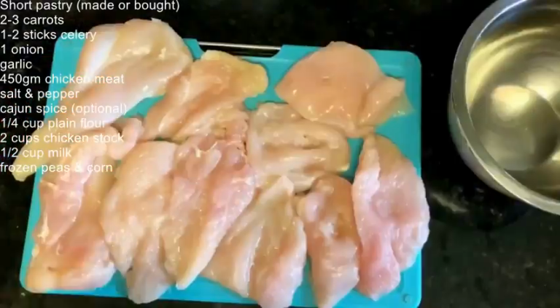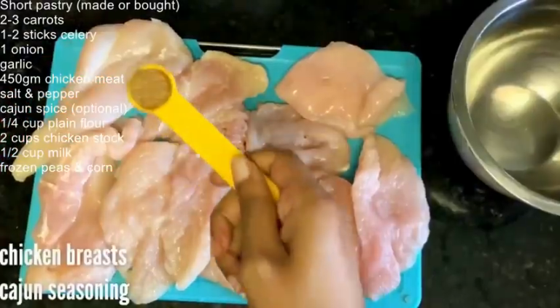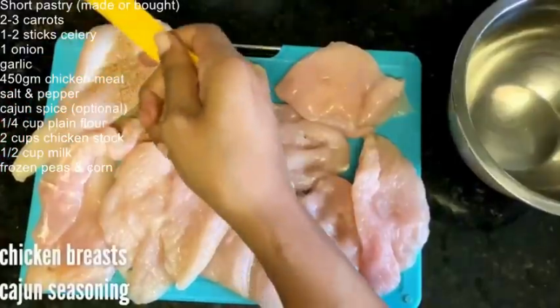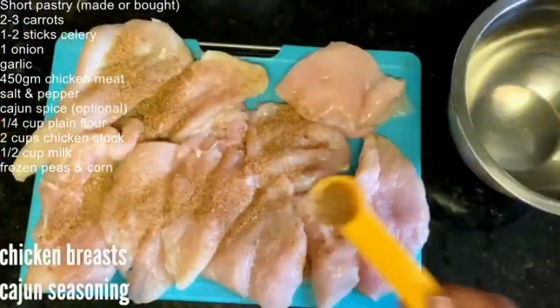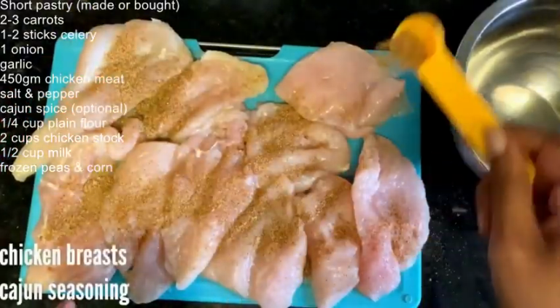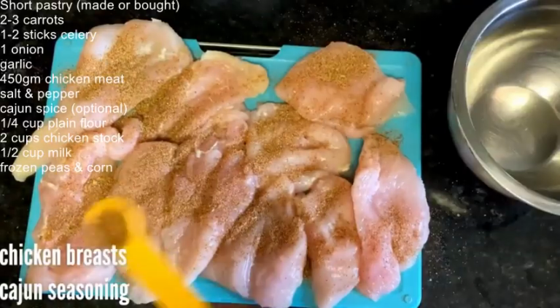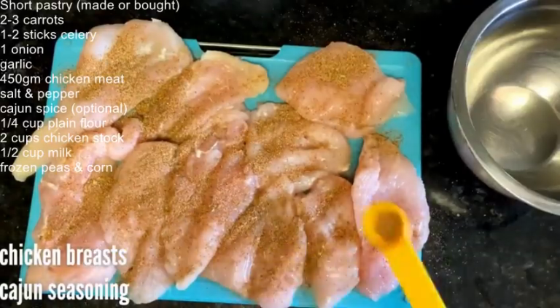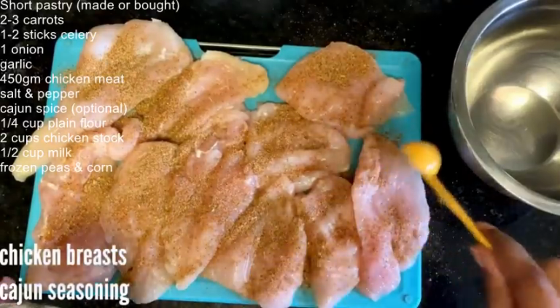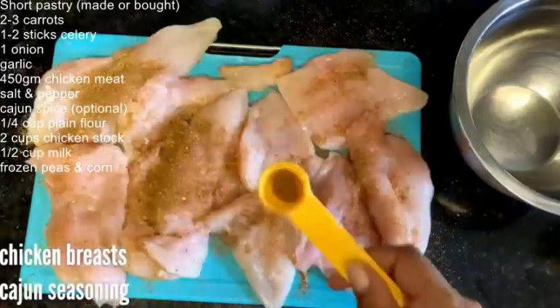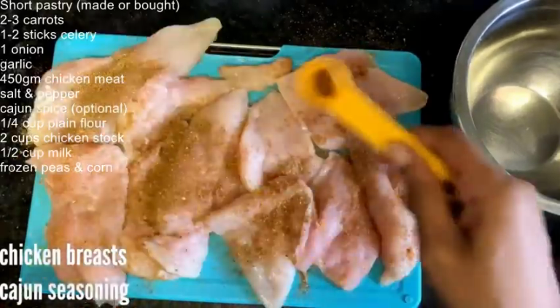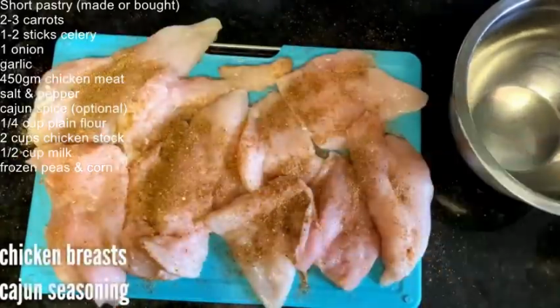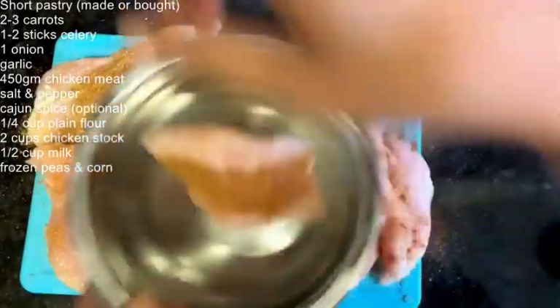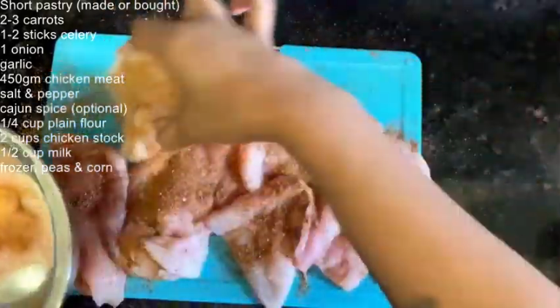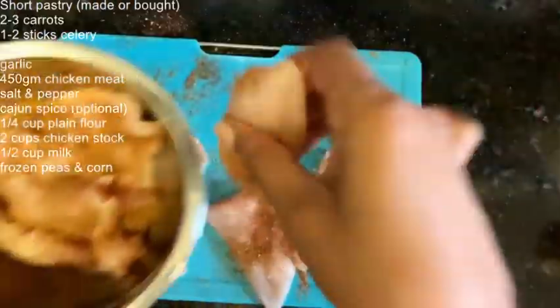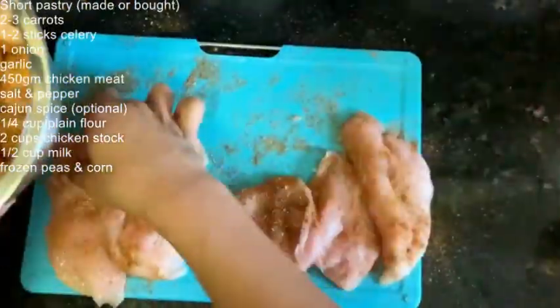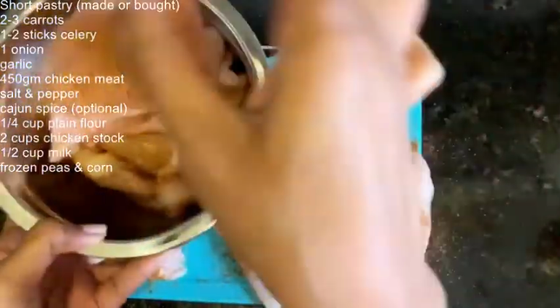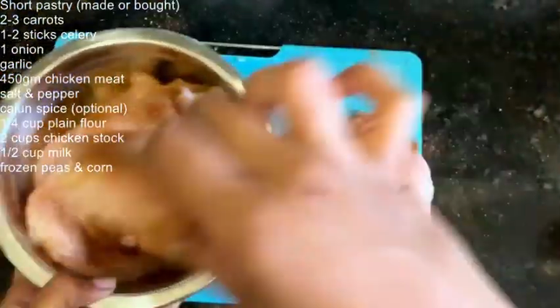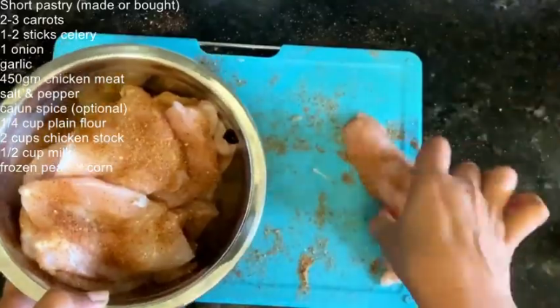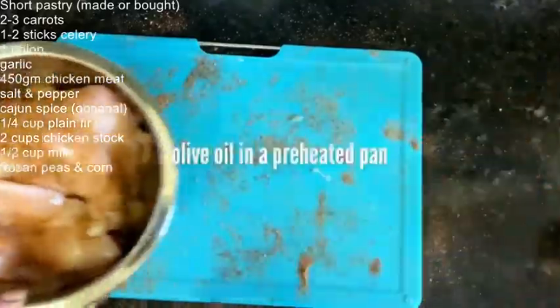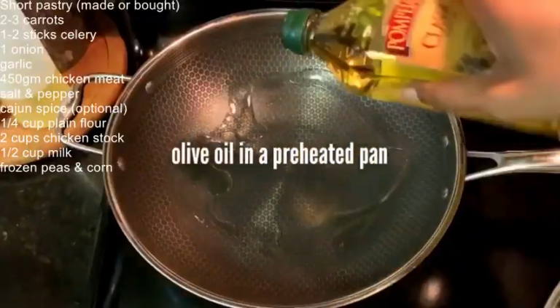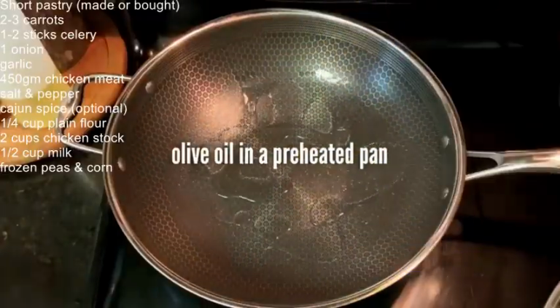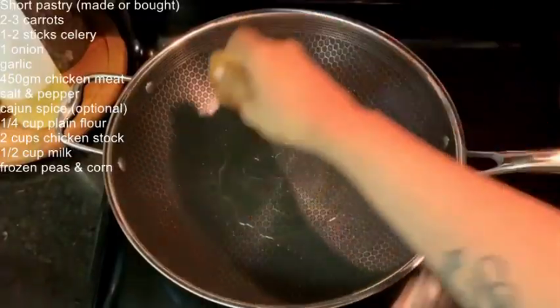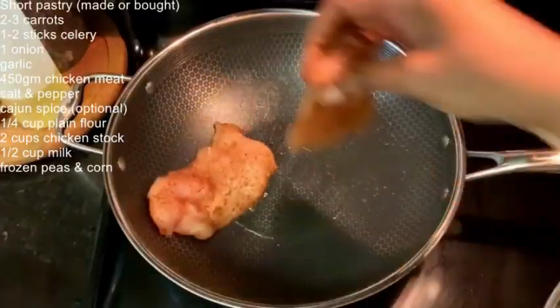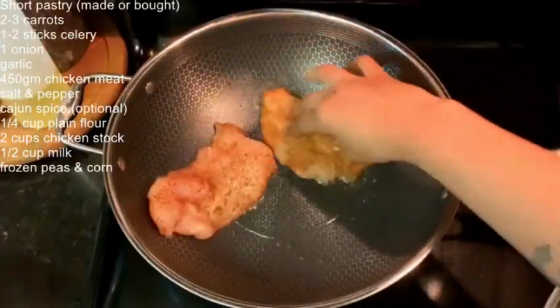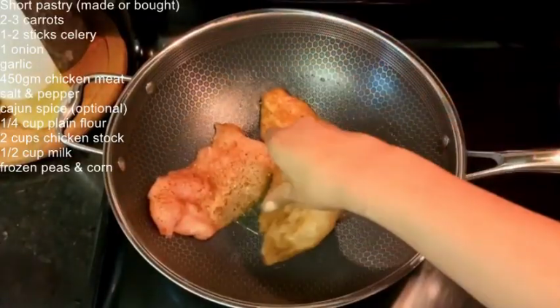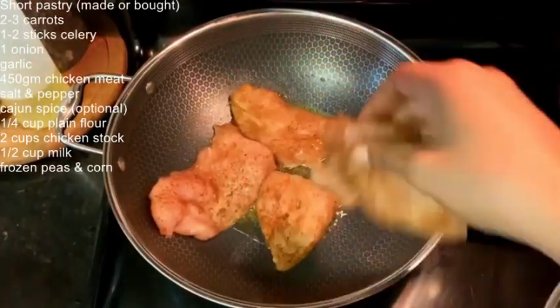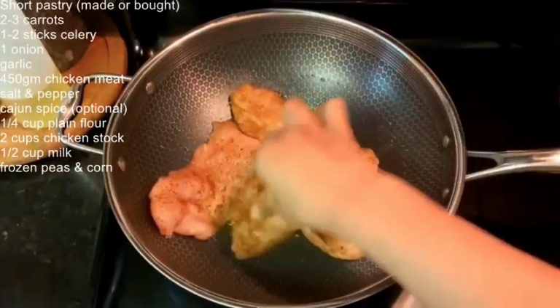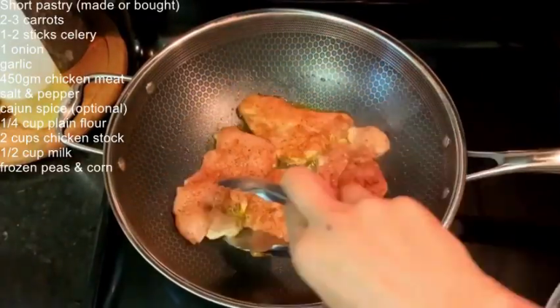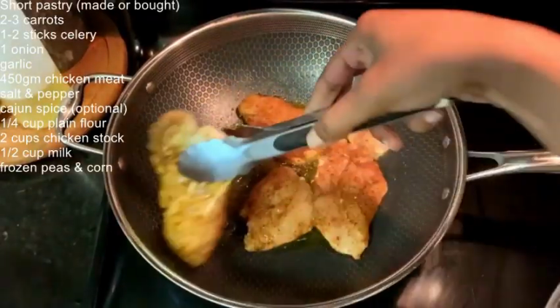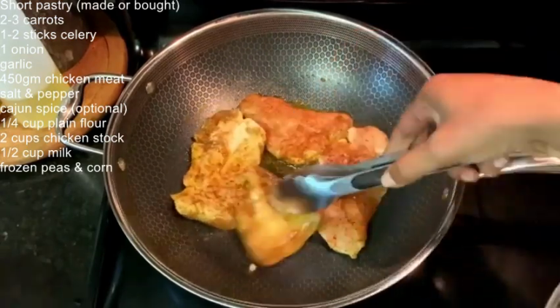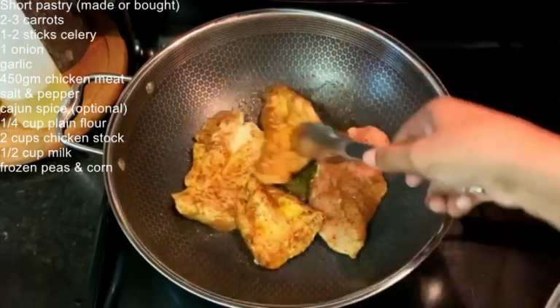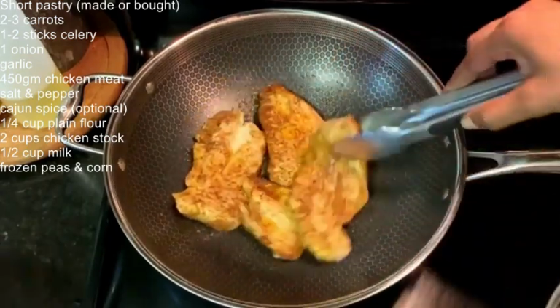And because it's chicken pot pie, chicken. Season it with some Cajun seasoning — that's what I felt like. You can use poultry seasoning, just salt, it's really up to you. Go ahead and sear it in some olive oil in a preheated pan.